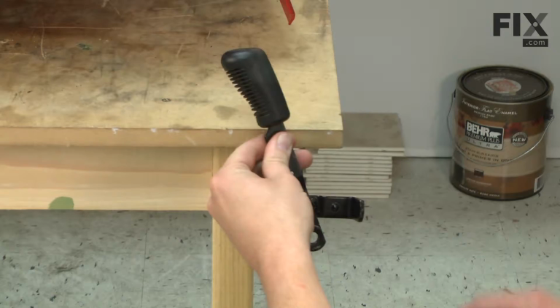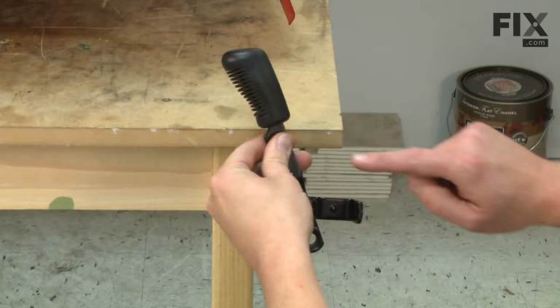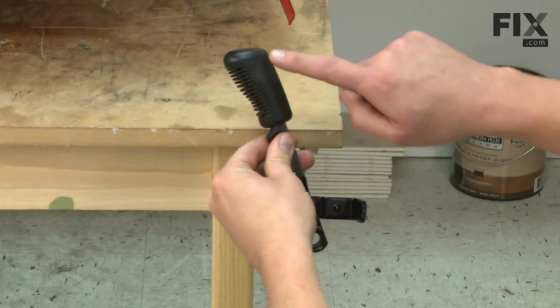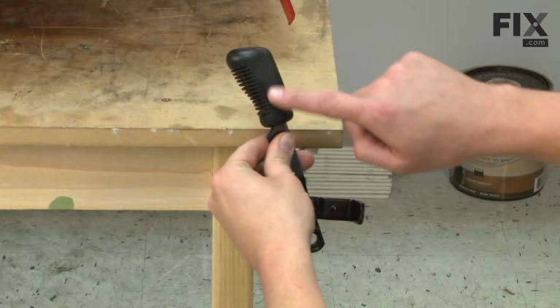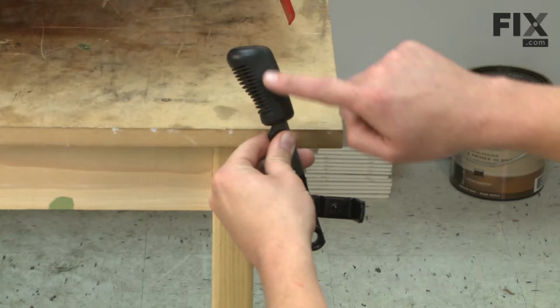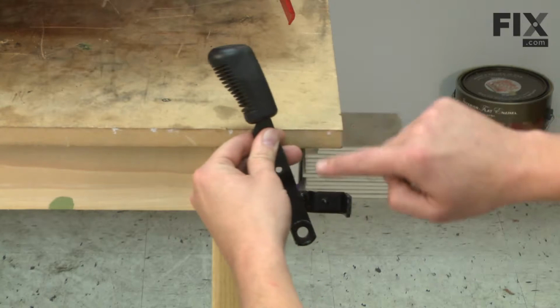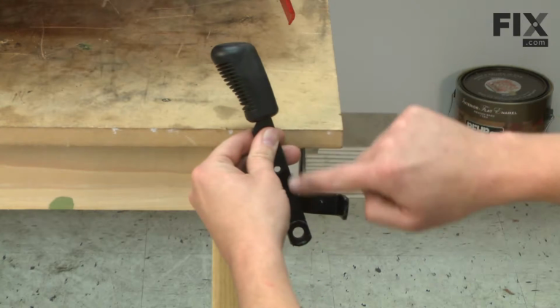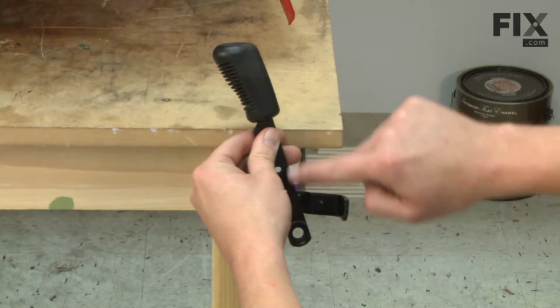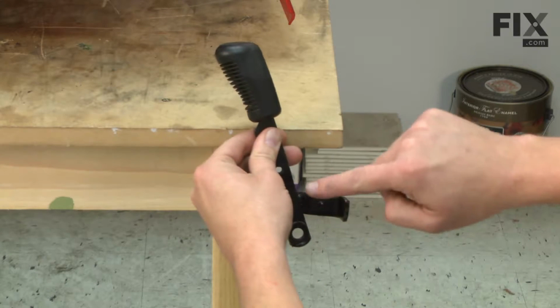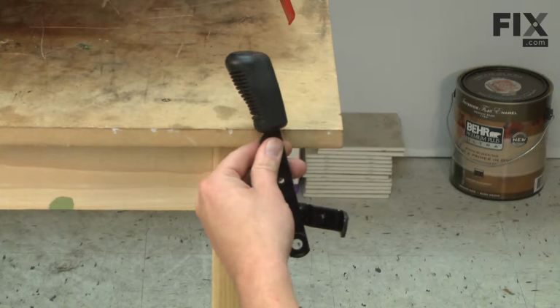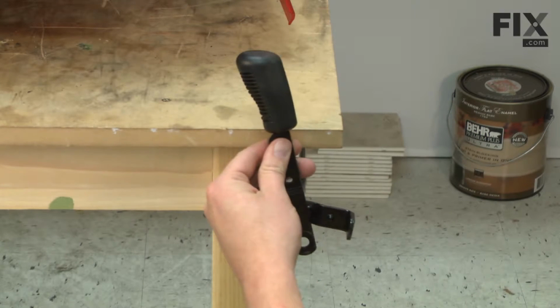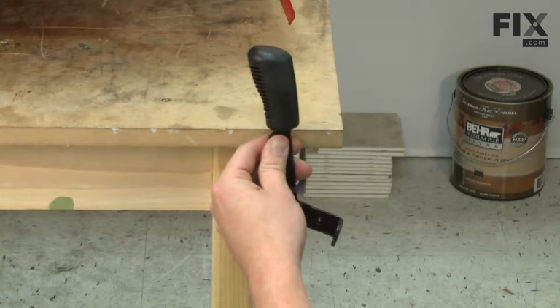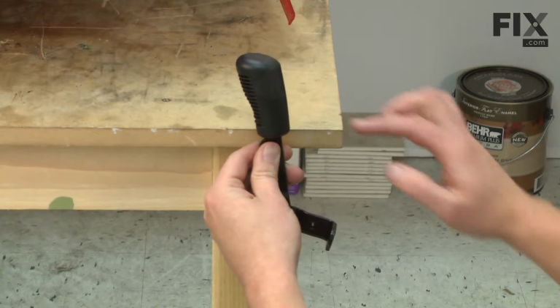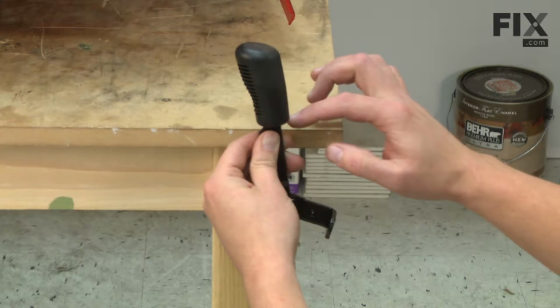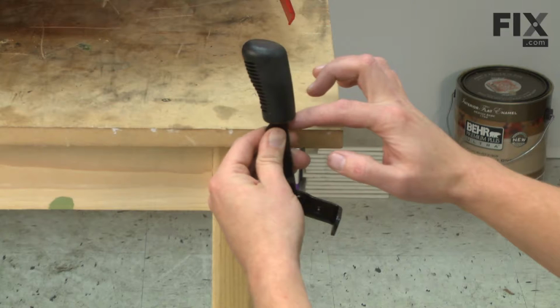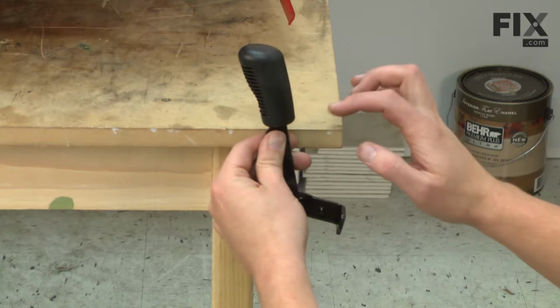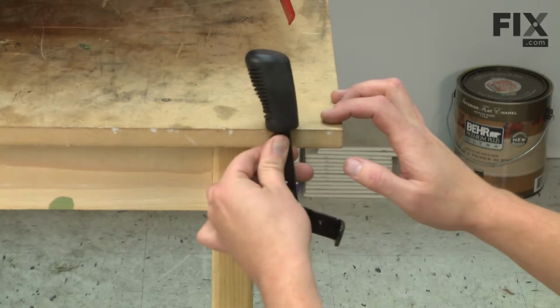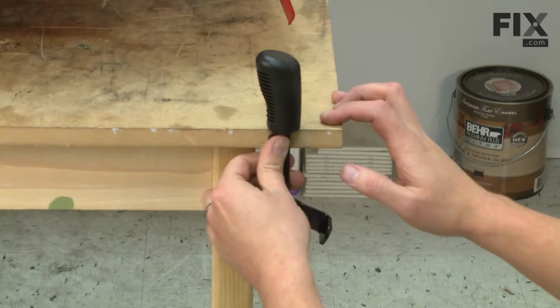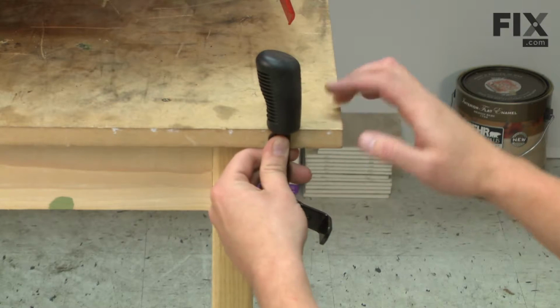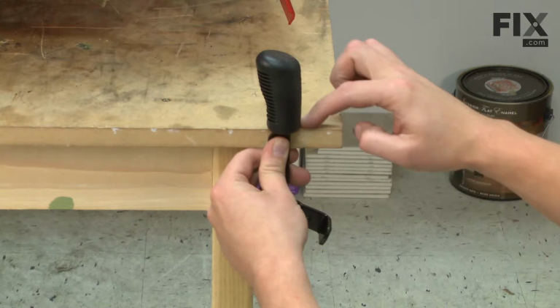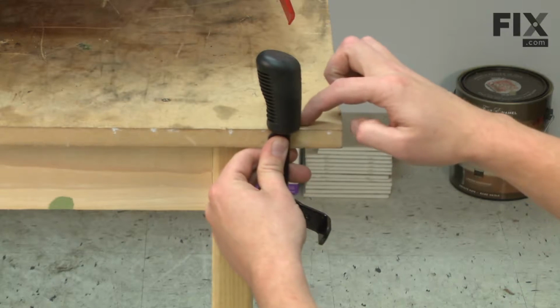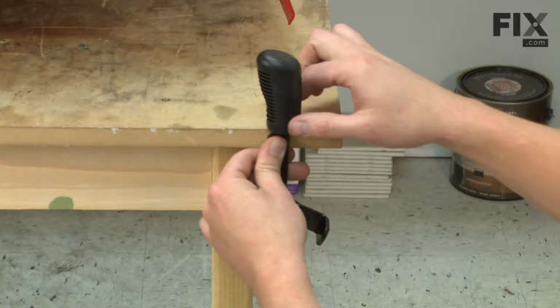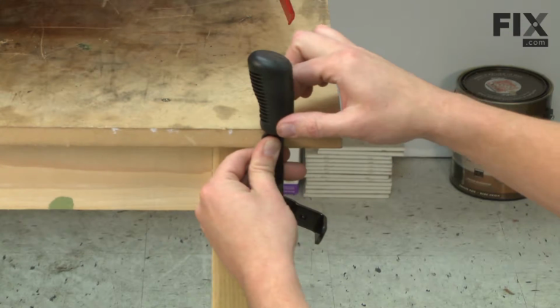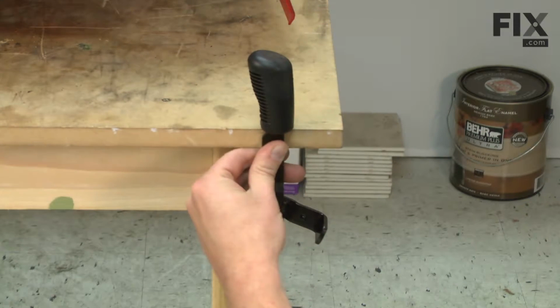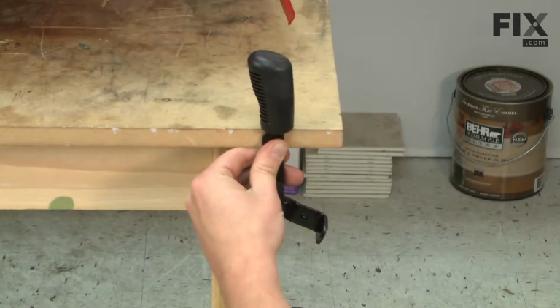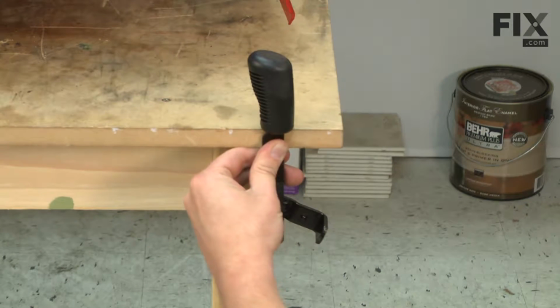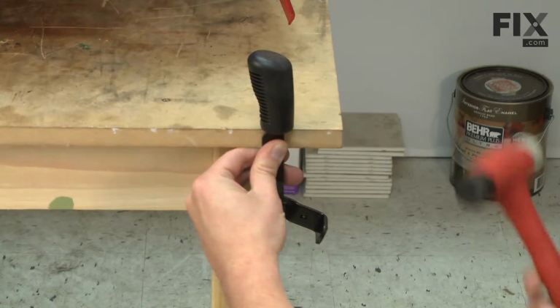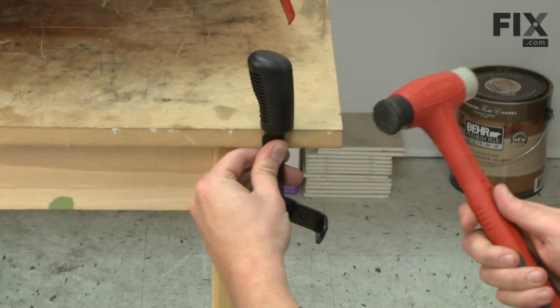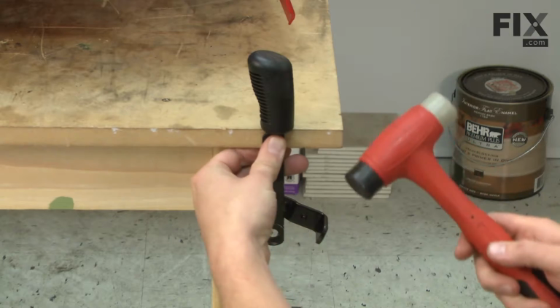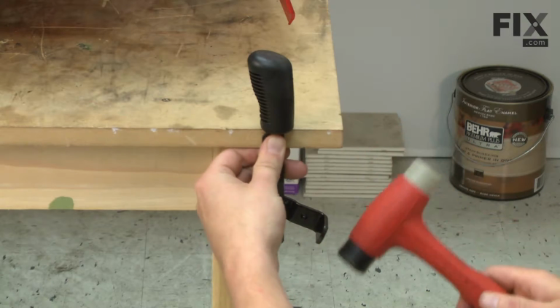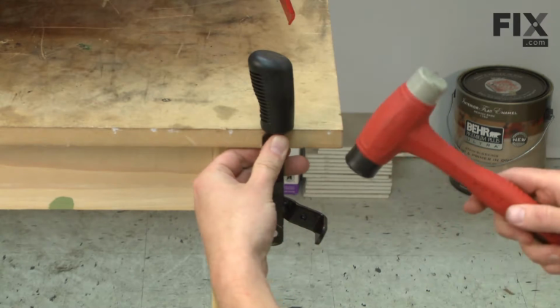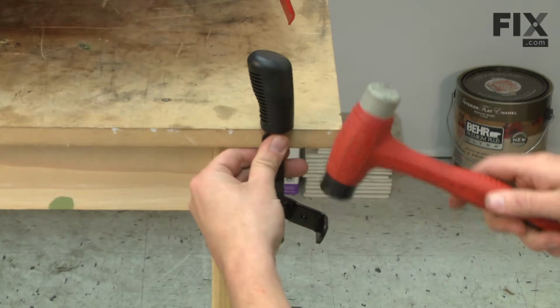Now I need to remove the rubber grip from the reverse handle. To do that, I'm going to set the edge of the grip up on the edge of my workbench and then use a rubber mallet to remove the handle.